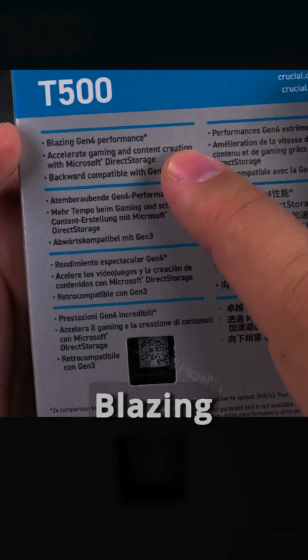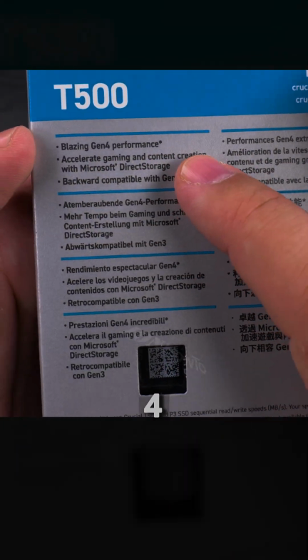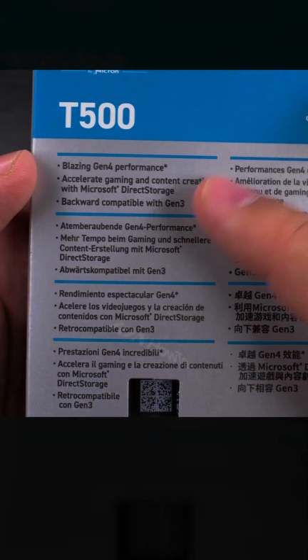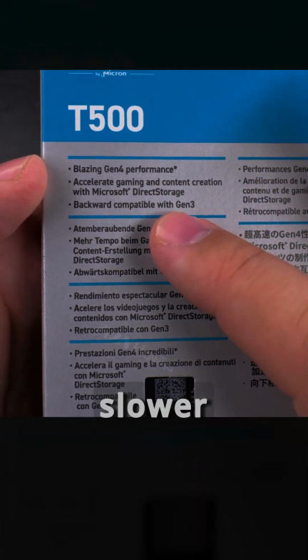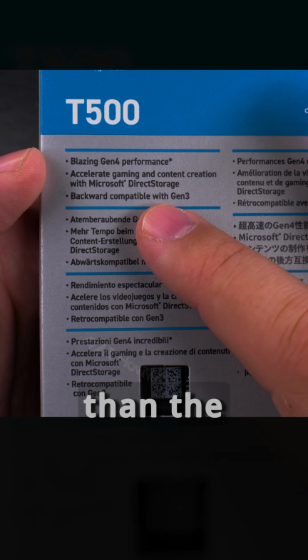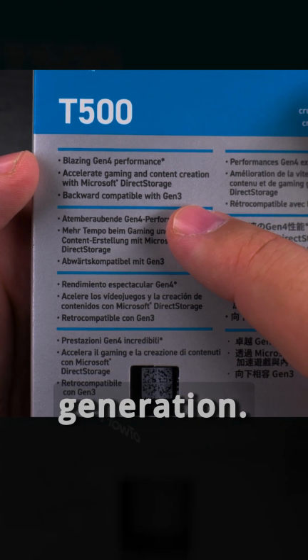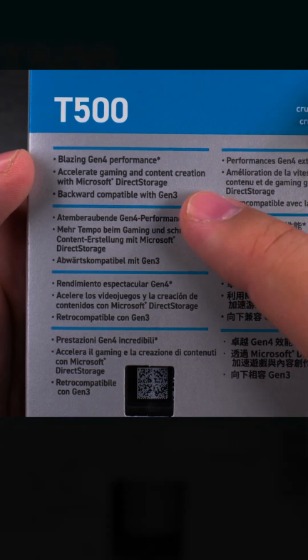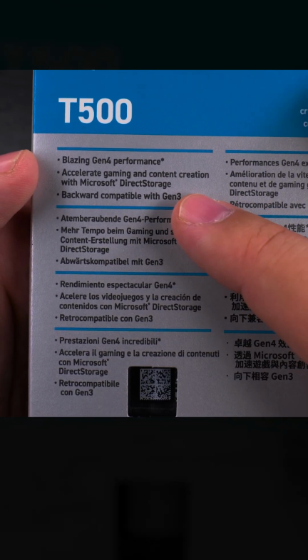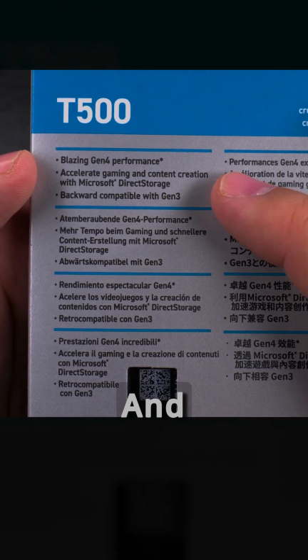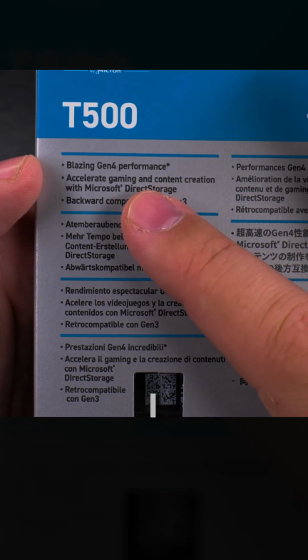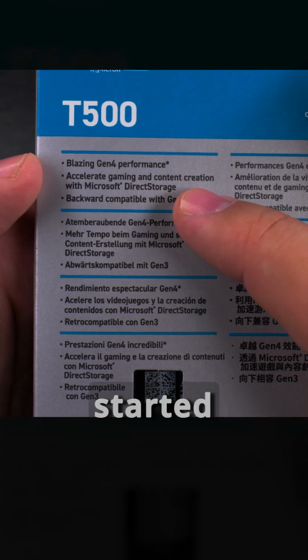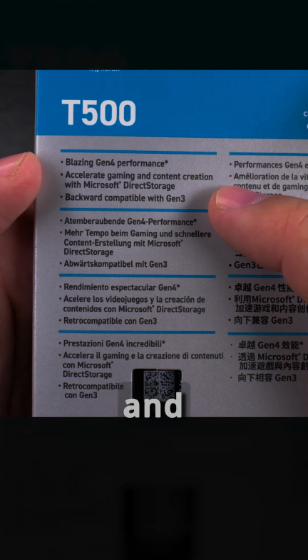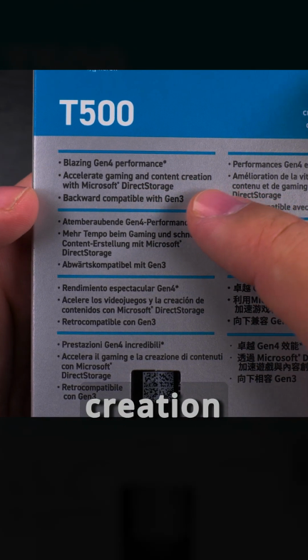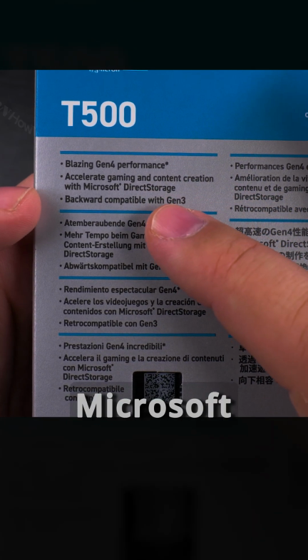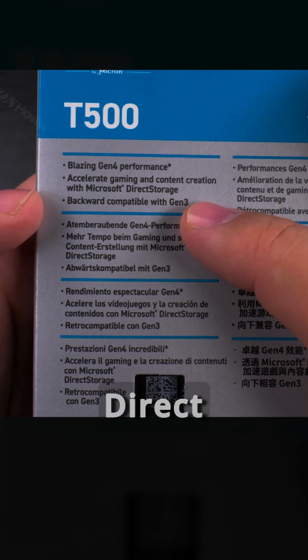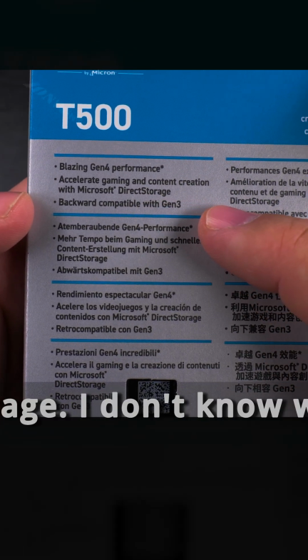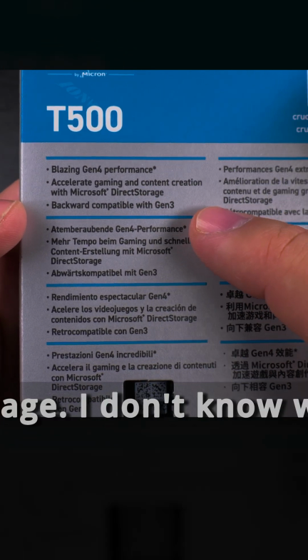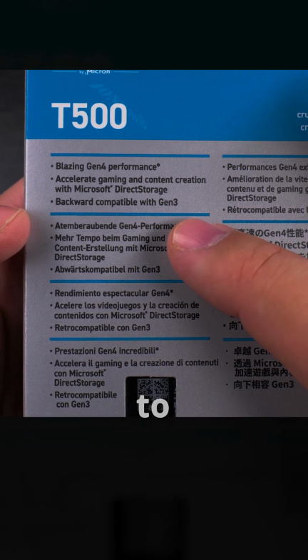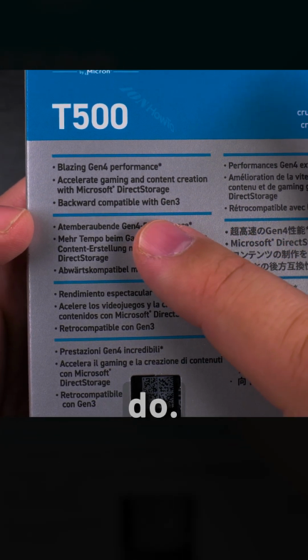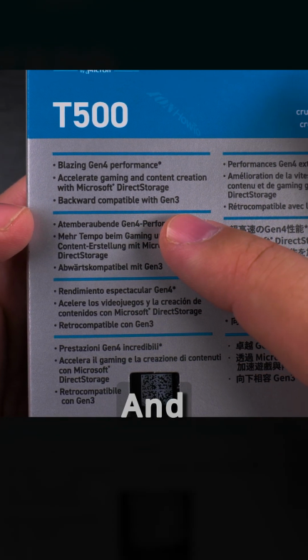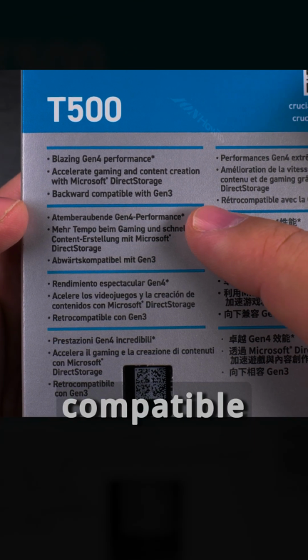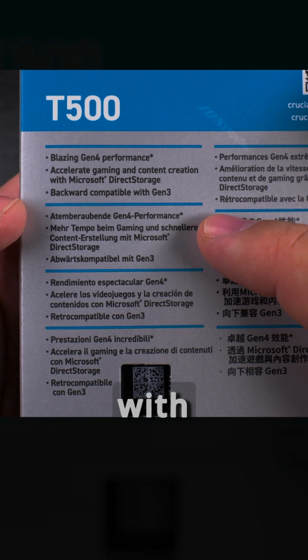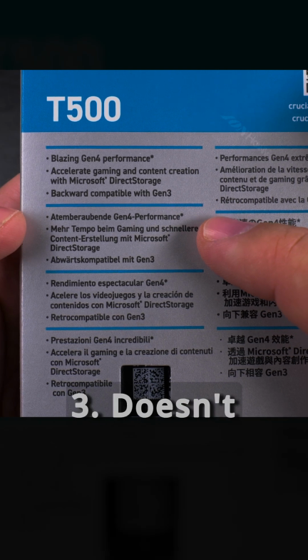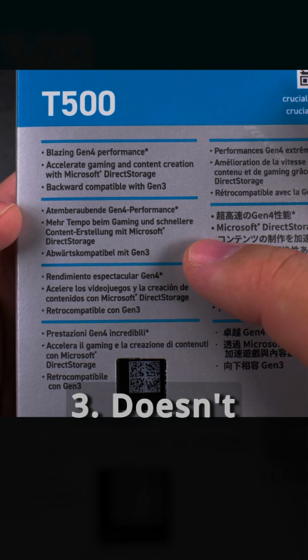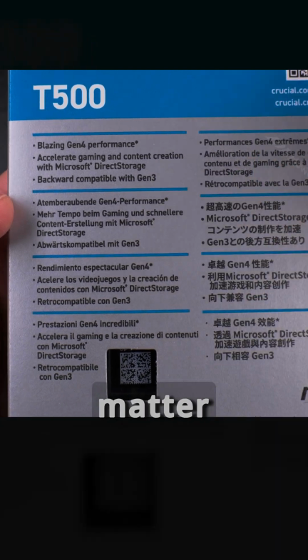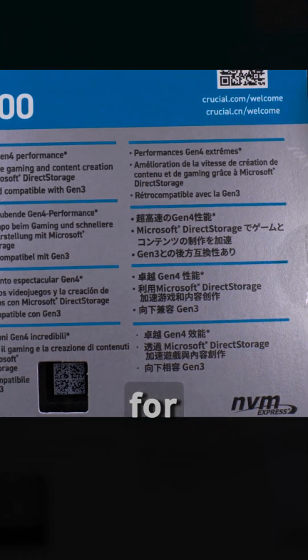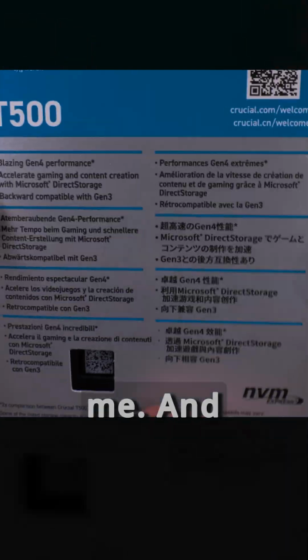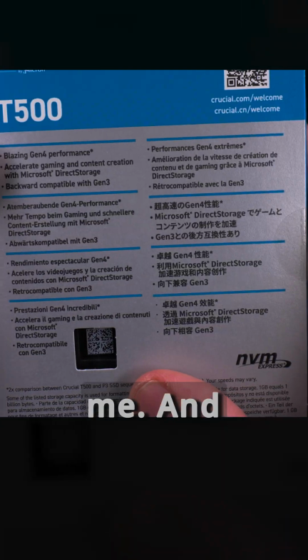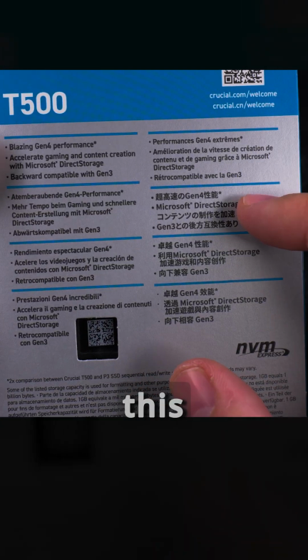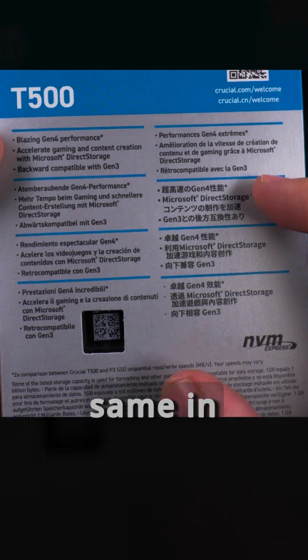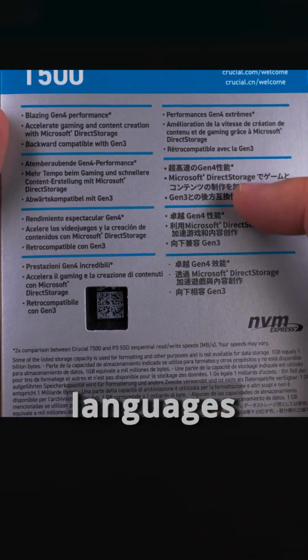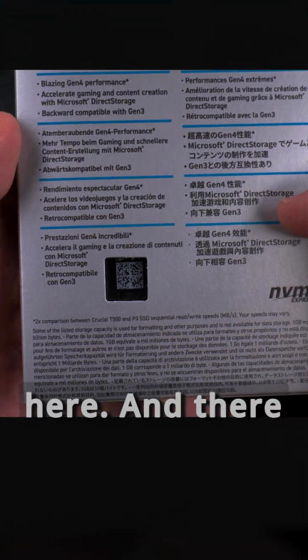It says 'Blazing Gen 4 performance' — meaning slower than the current generation. And 'Accelerate Gaming and Content Creation with Microsoft Direct Storage' — I don't know what that's supposed to do. Also backward compatible with Gen 3, though that doesn't really matter for me. And this is all repeated in multiple languages.